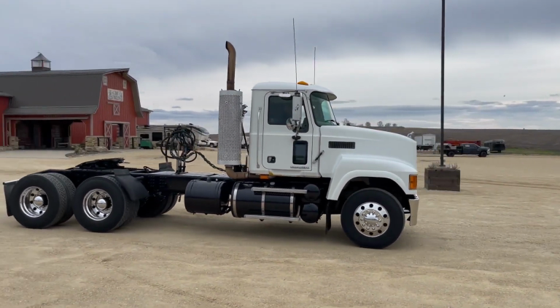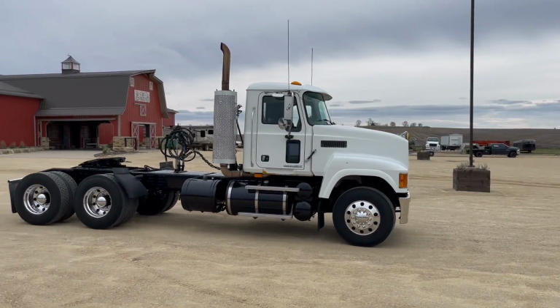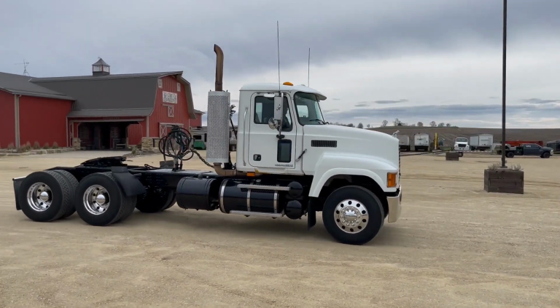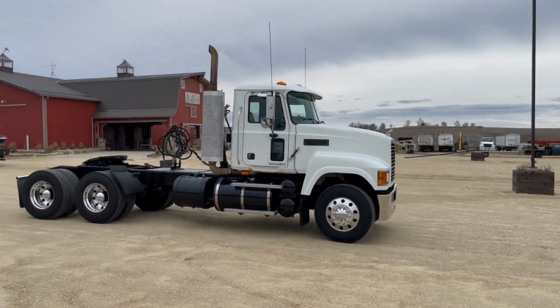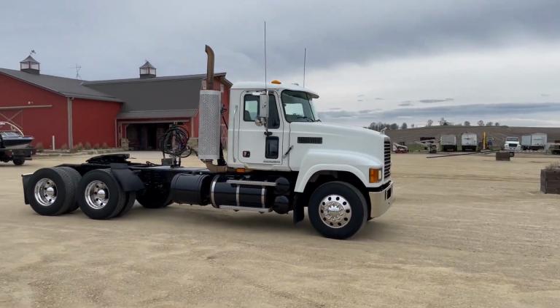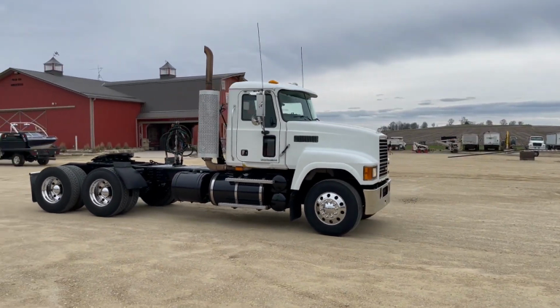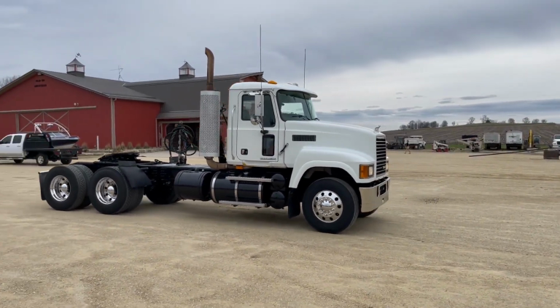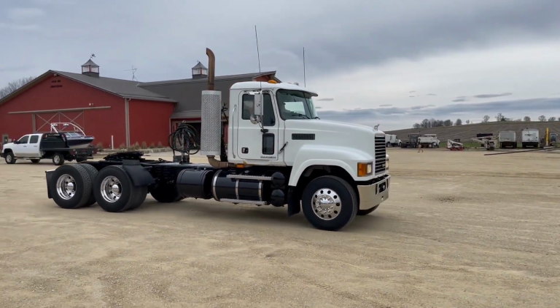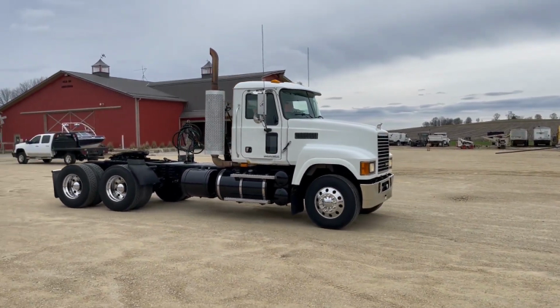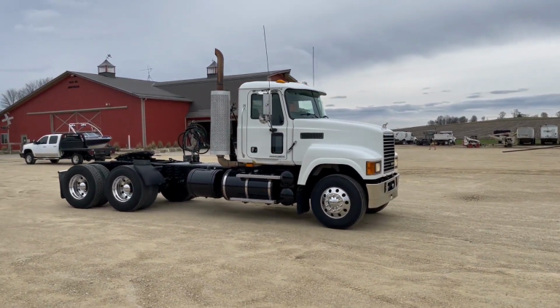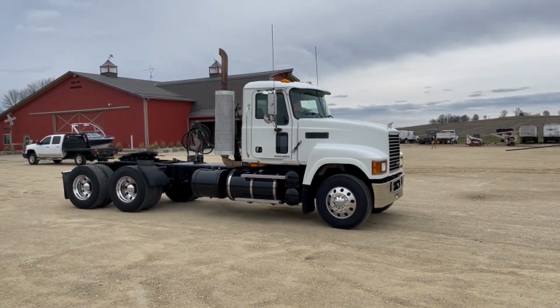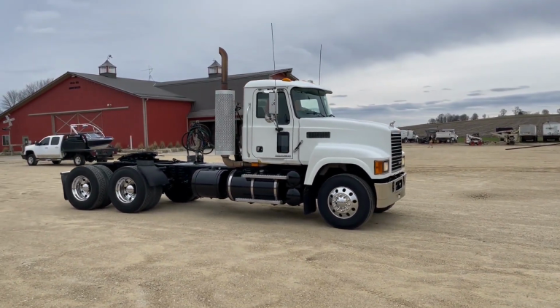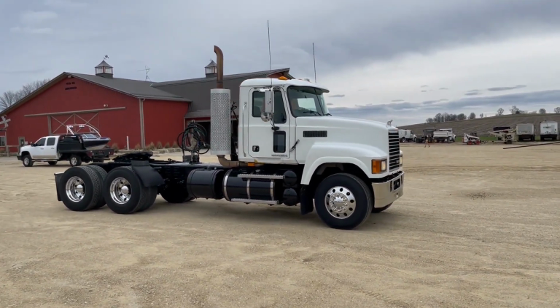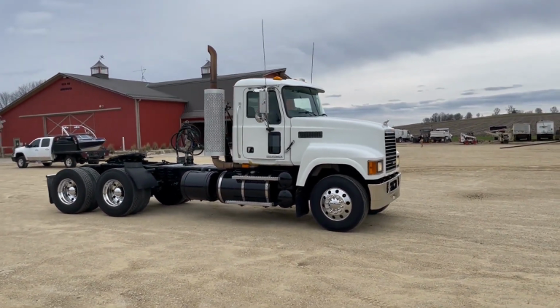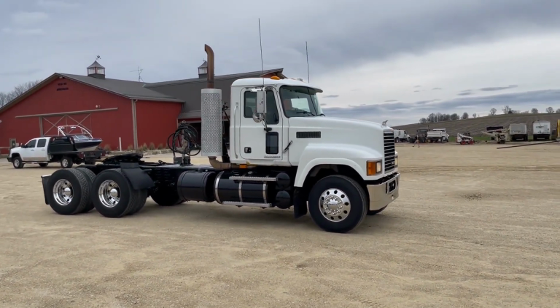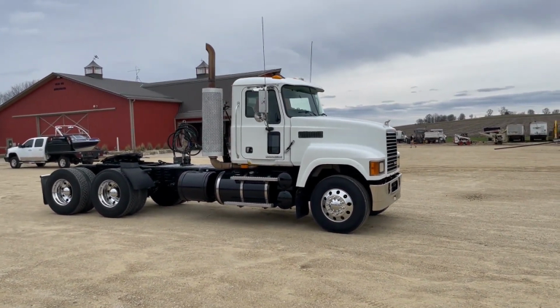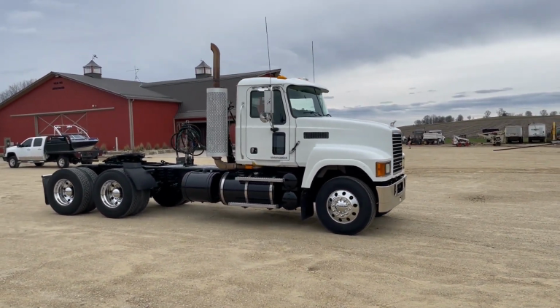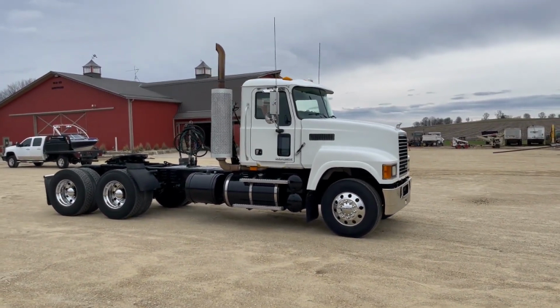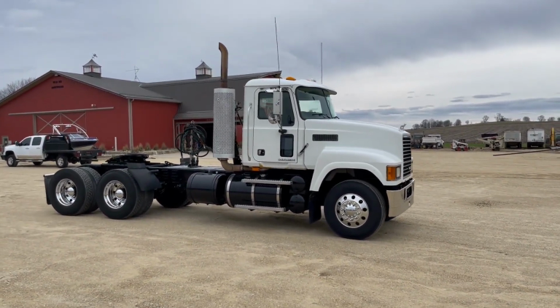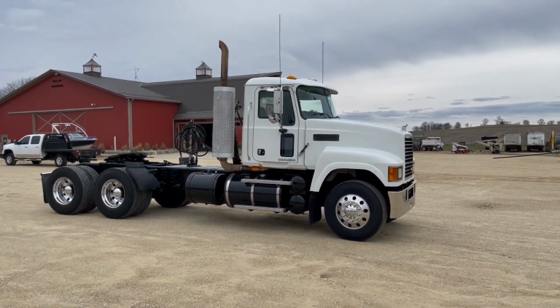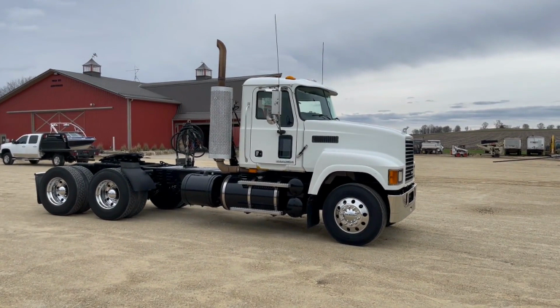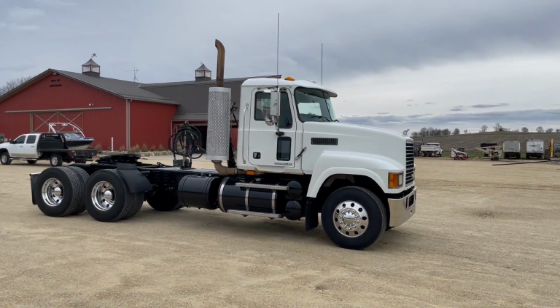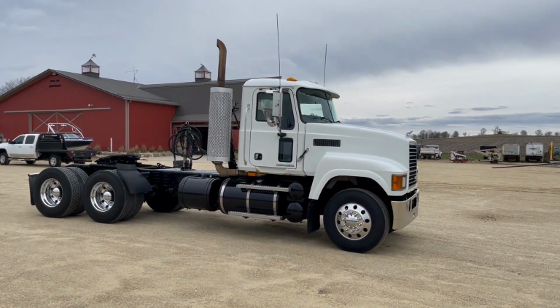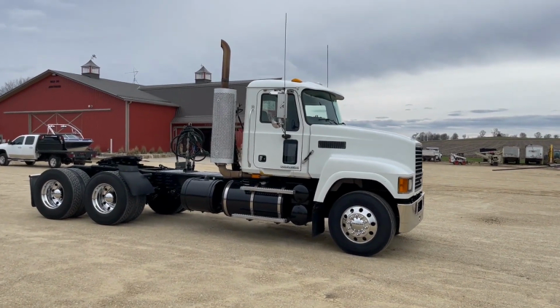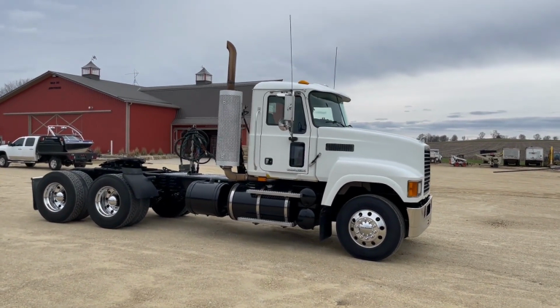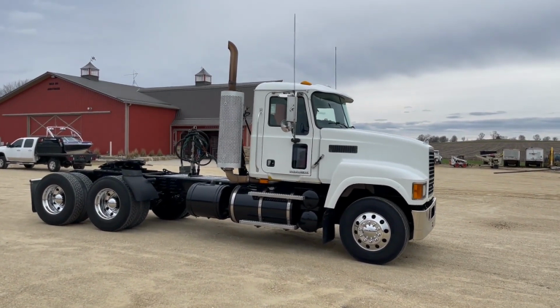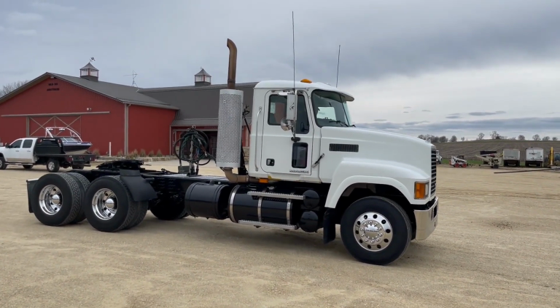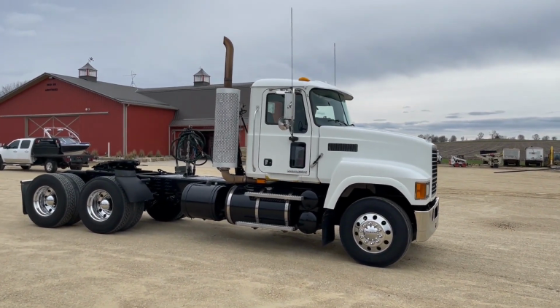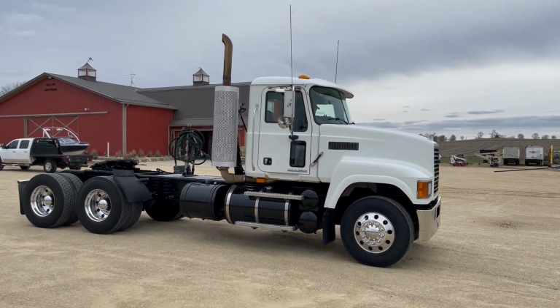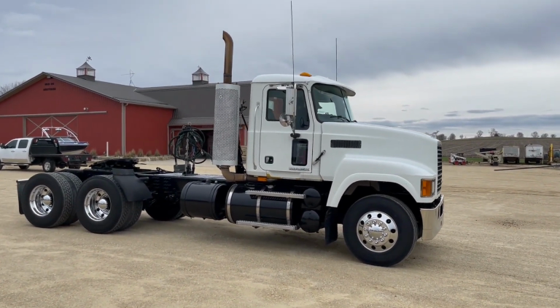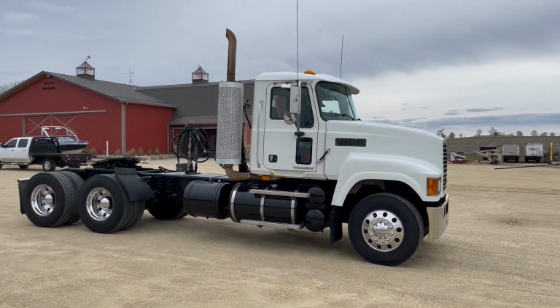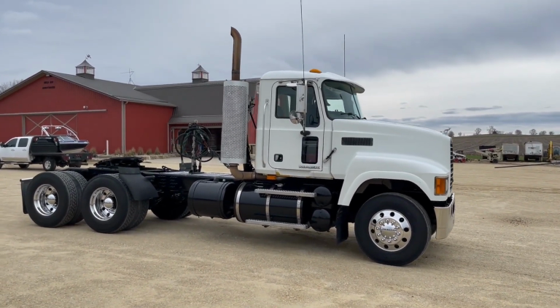There's the demo on the 2009 Mack day cab truck, 325,000 miles. Clean truck. It's a sharp, nice one. Good luck, guys. Auction time at Old 20 Auctions.